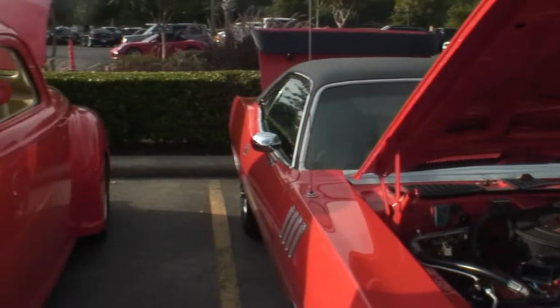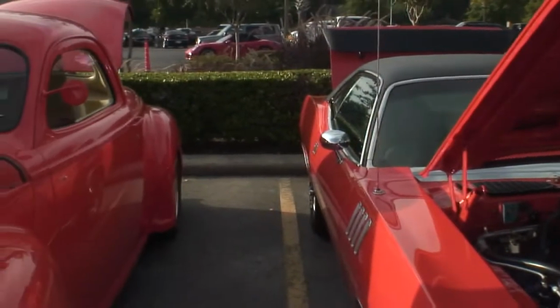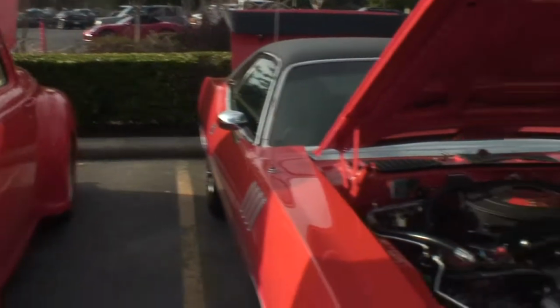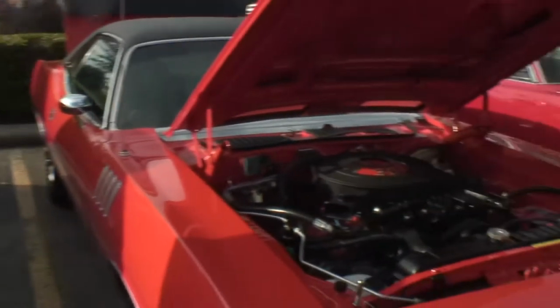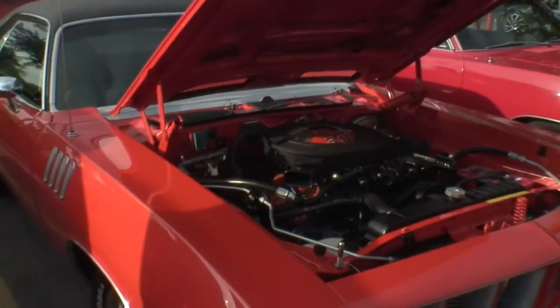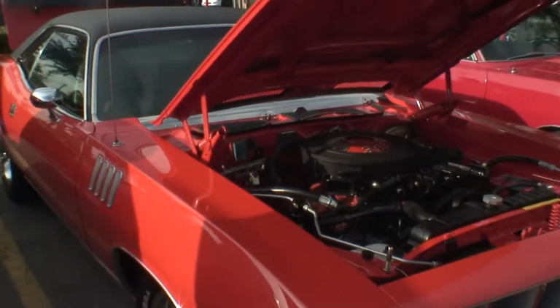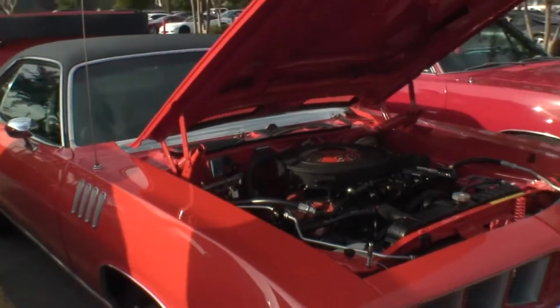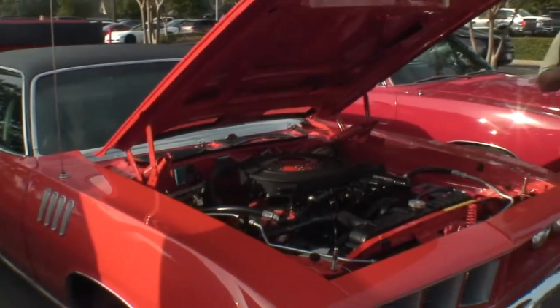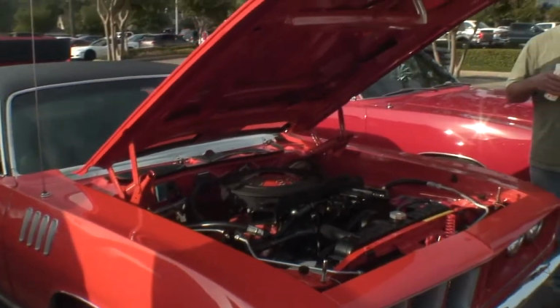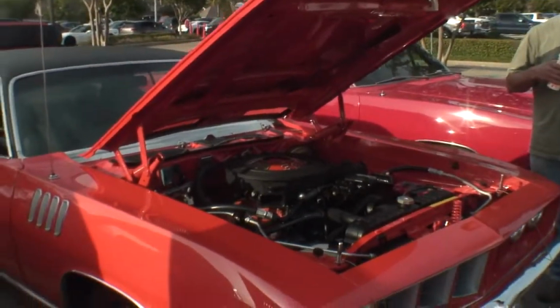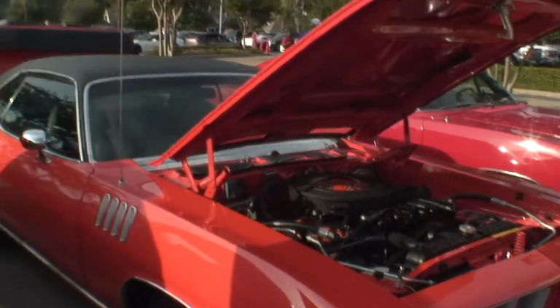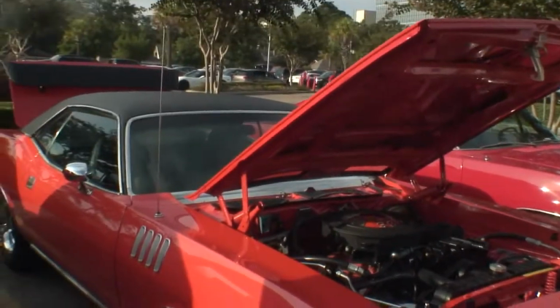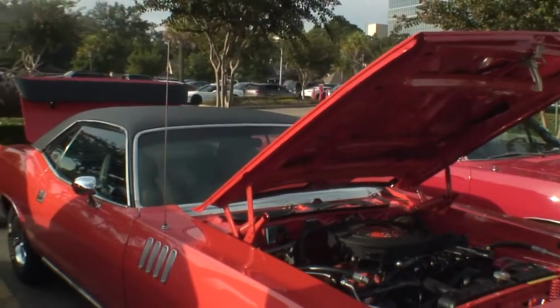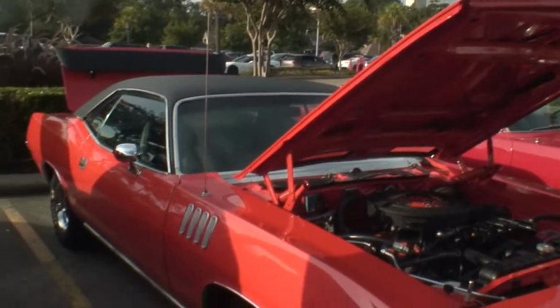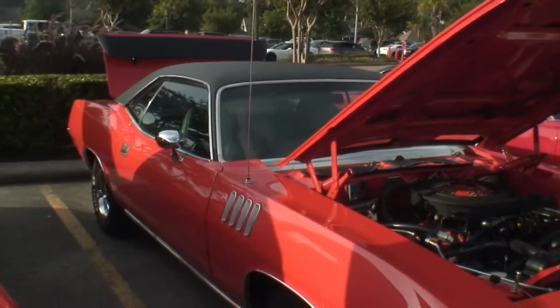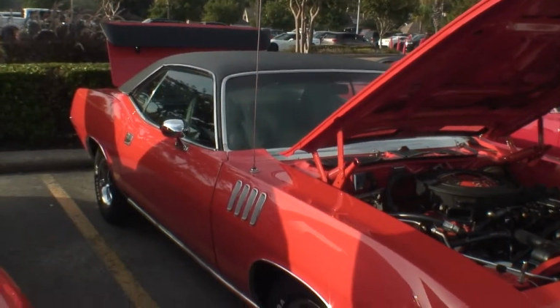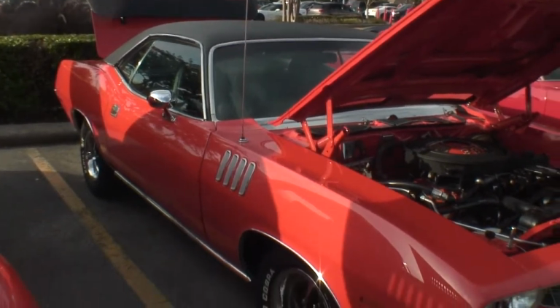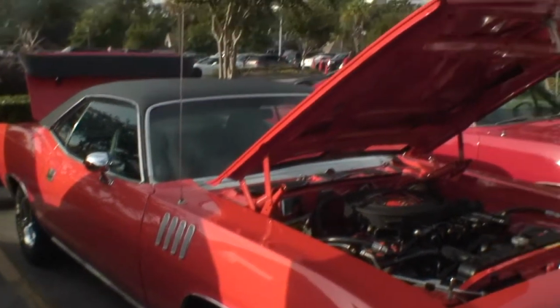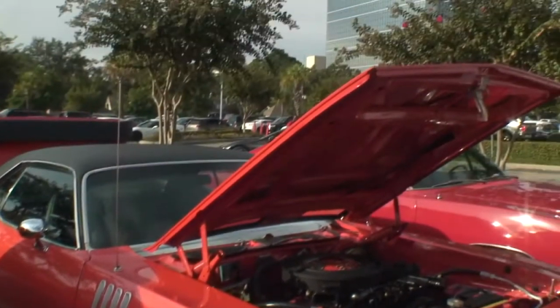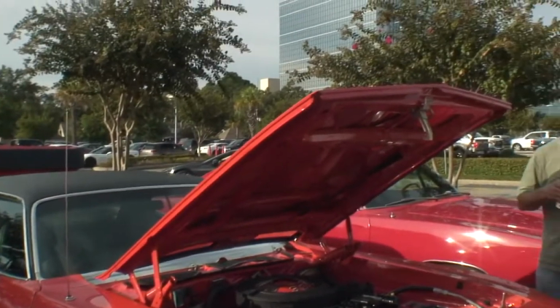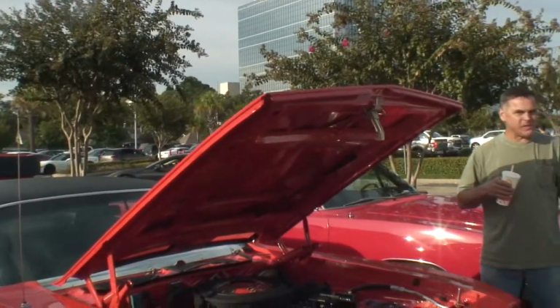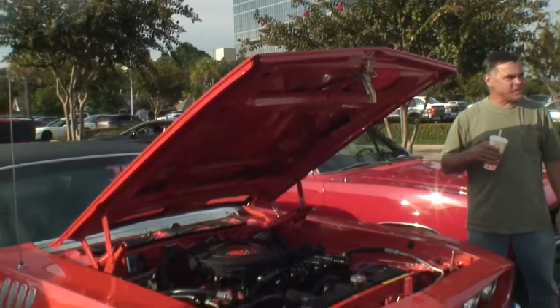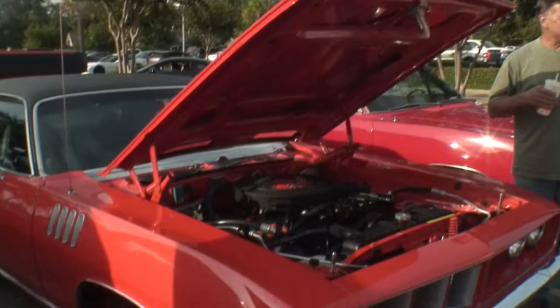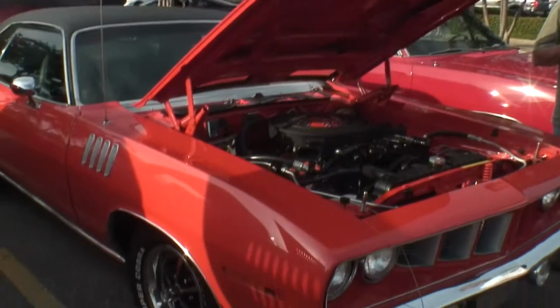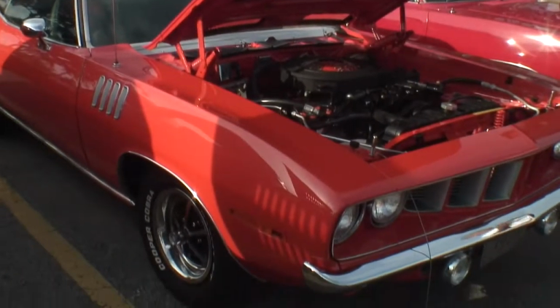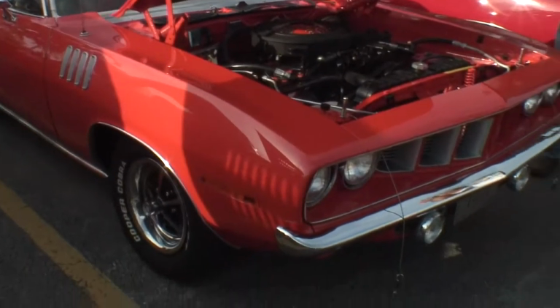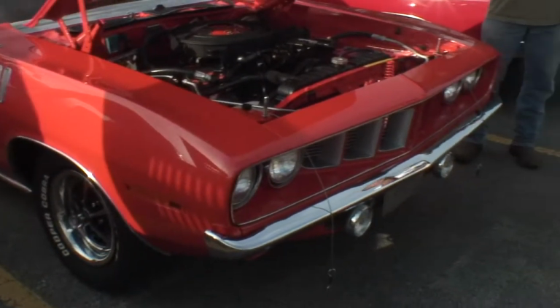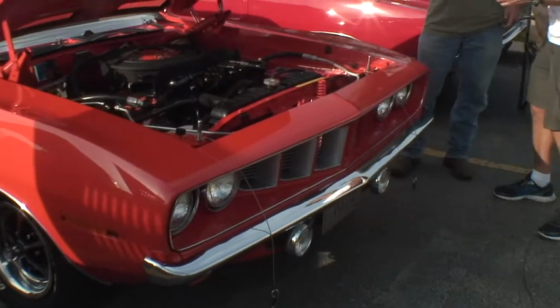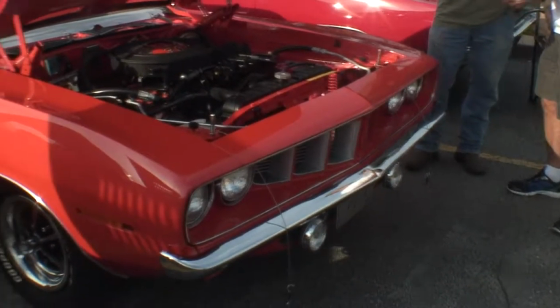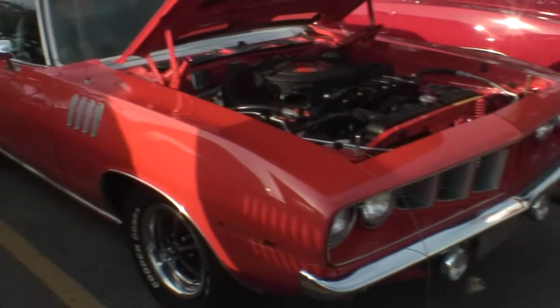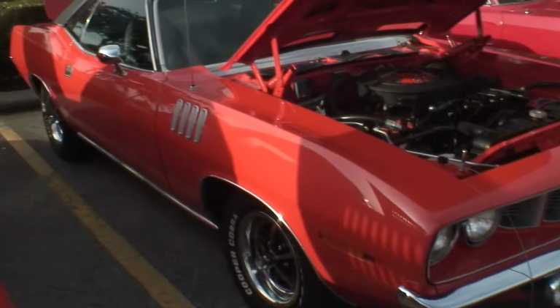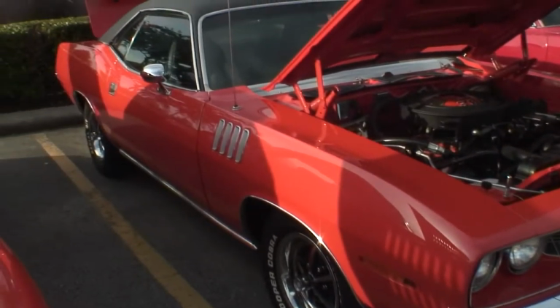It's a 1971 Plymouth Cuda. Plymouth Coupe? Cuda! I don't know where I got Coupe at. I knew it was a Cuda. Jesus!